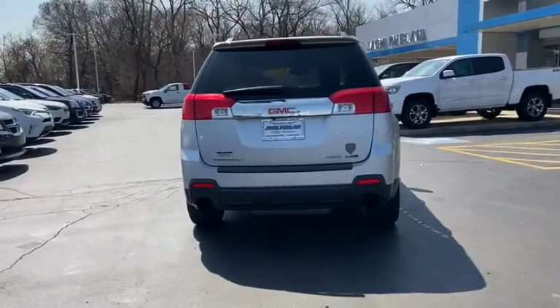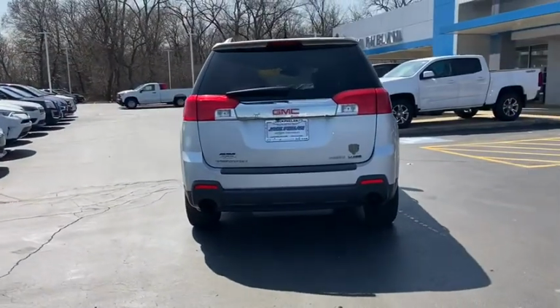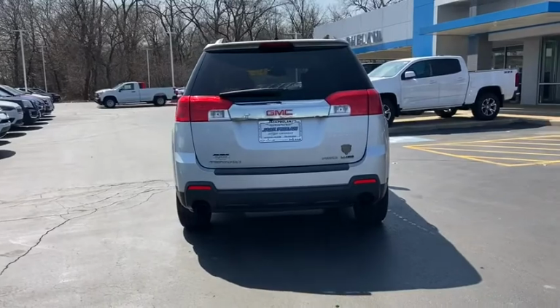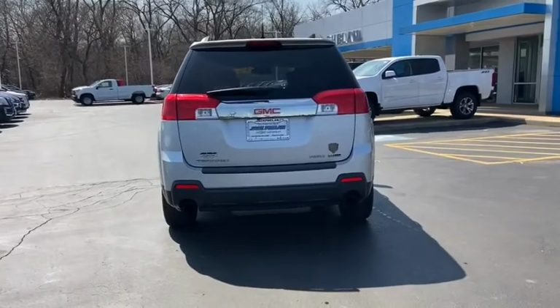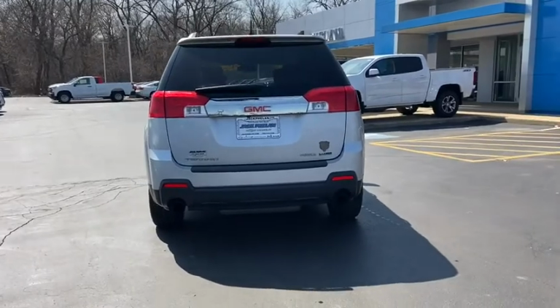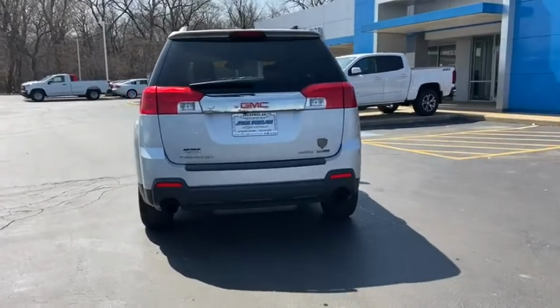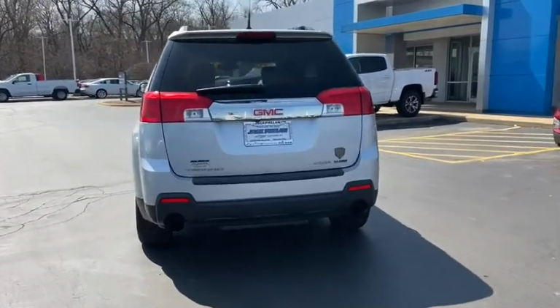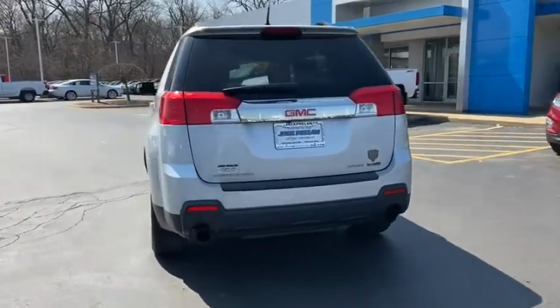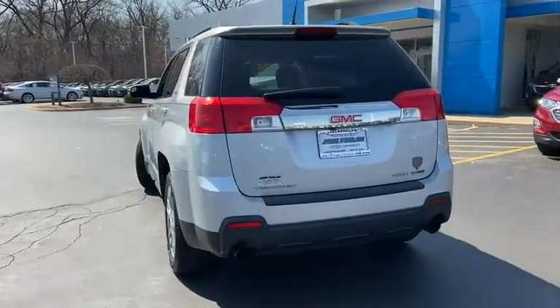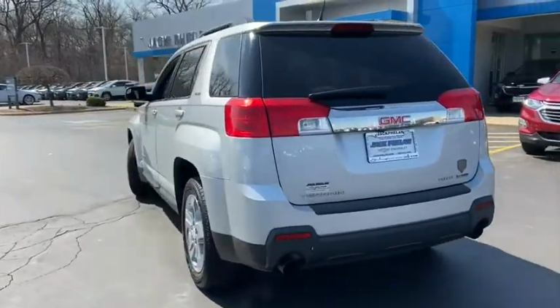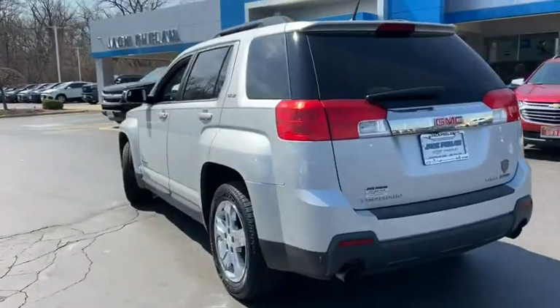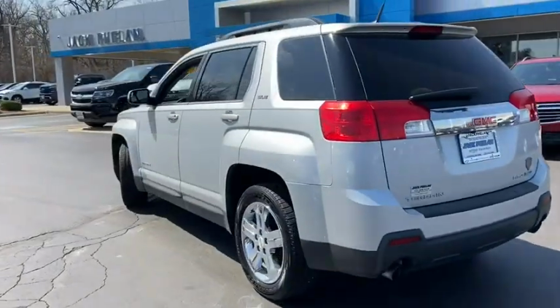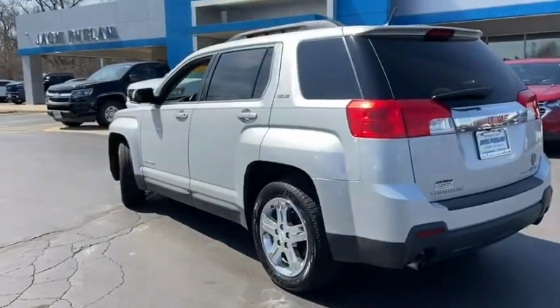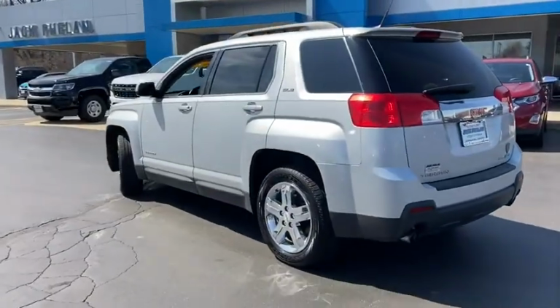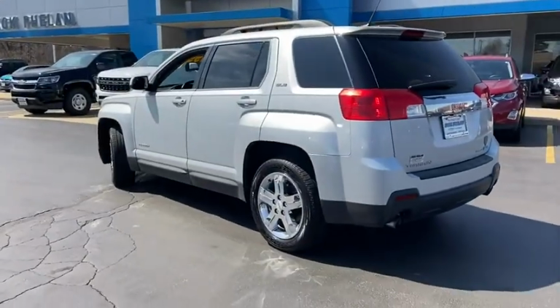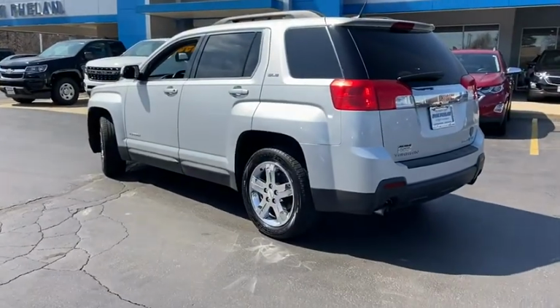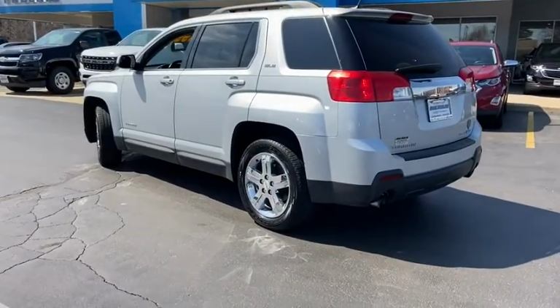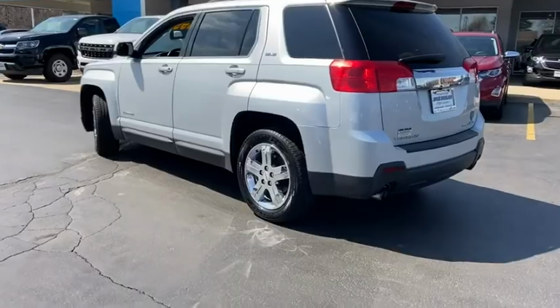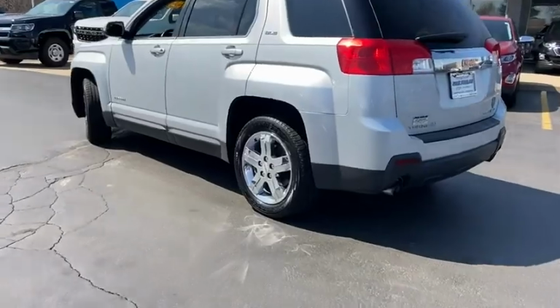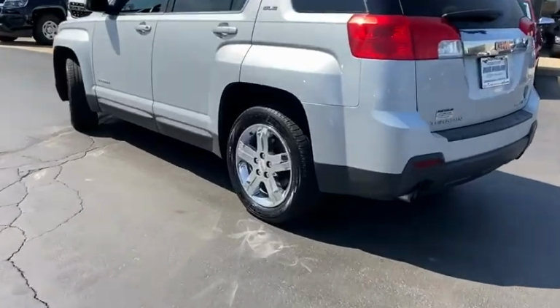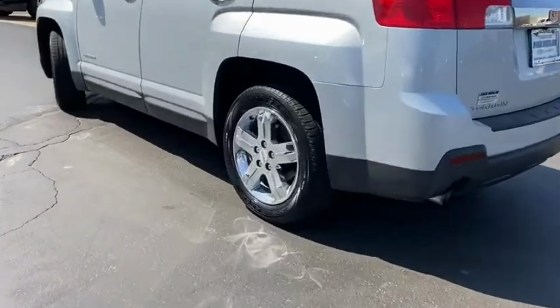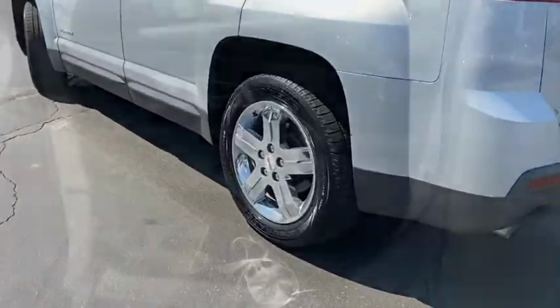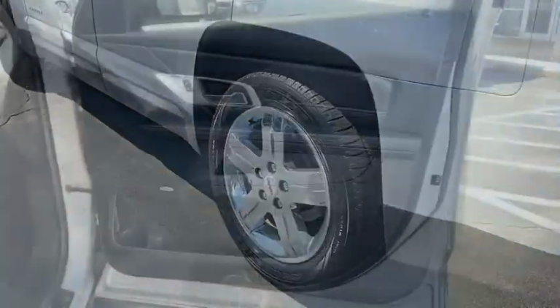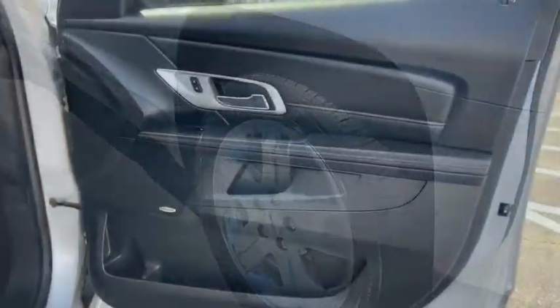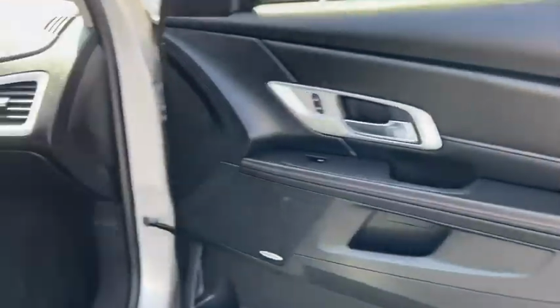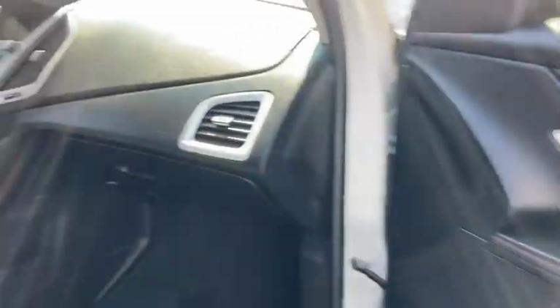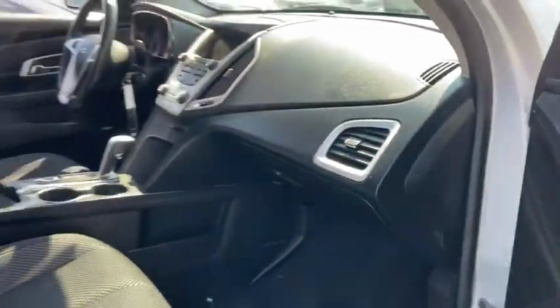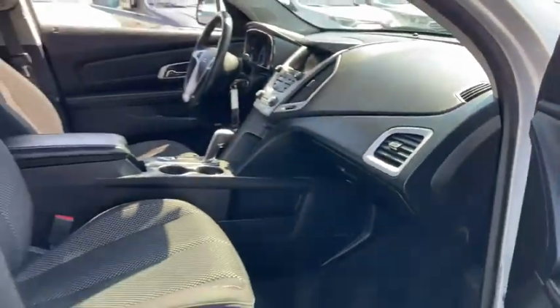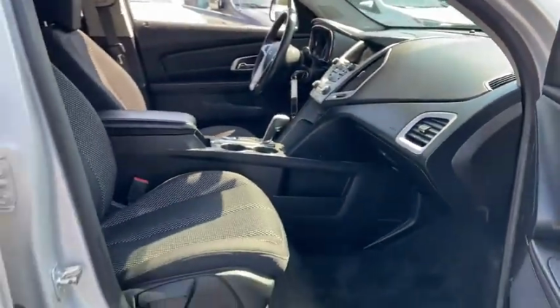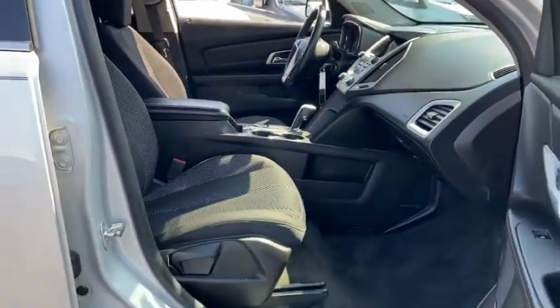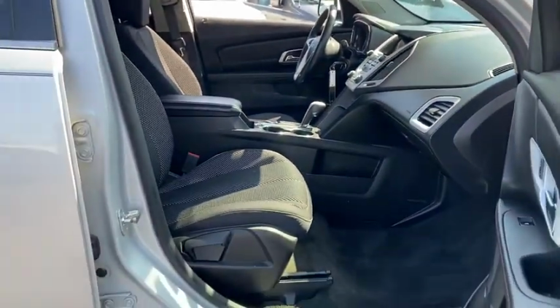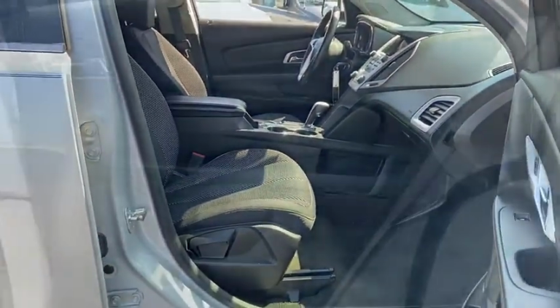An EPA-estimated 32 highway MPG is not bad either. This vehicle has less than 60,000 miles. Here are some of this vehicle's great options.